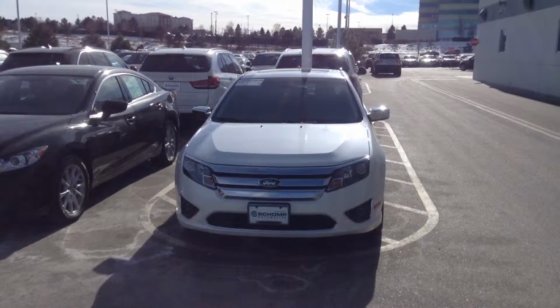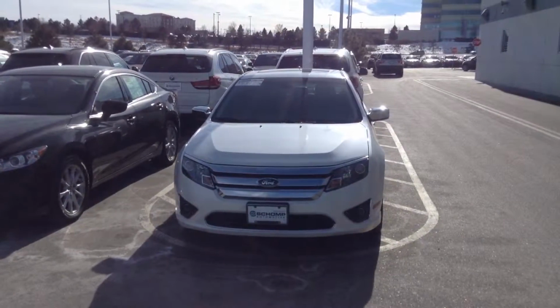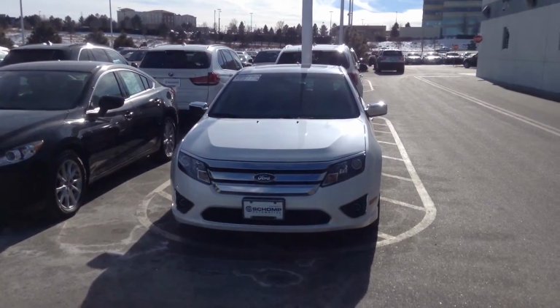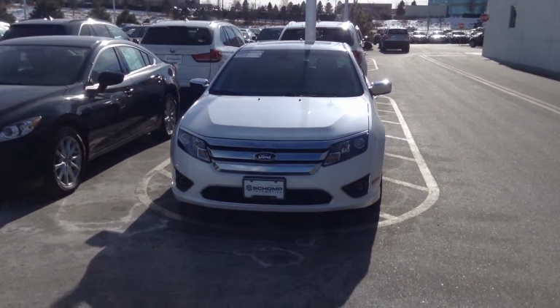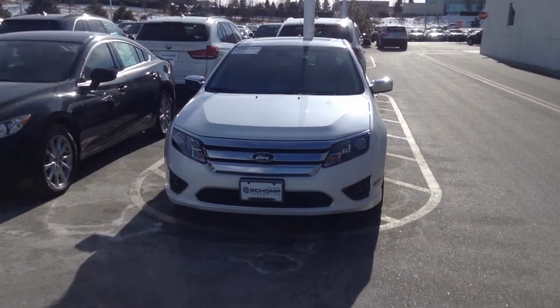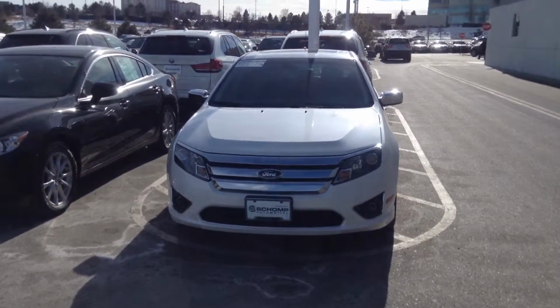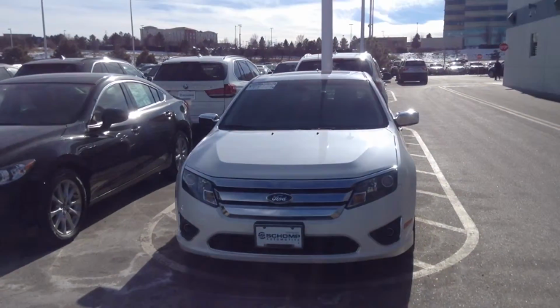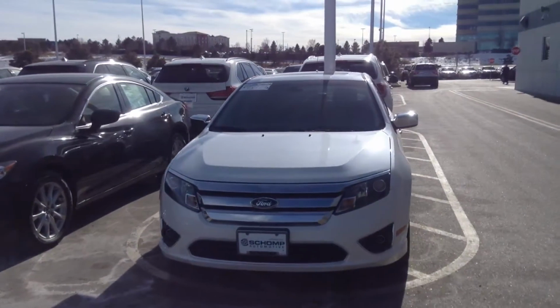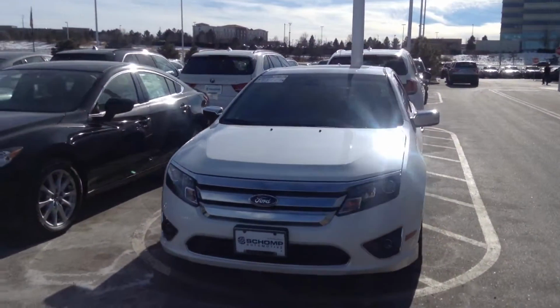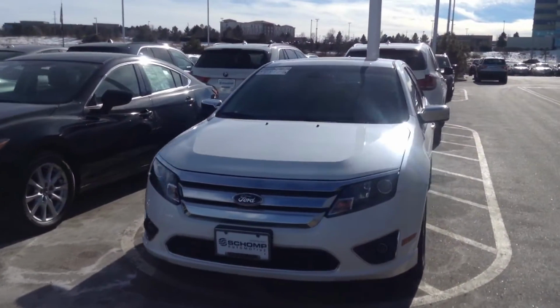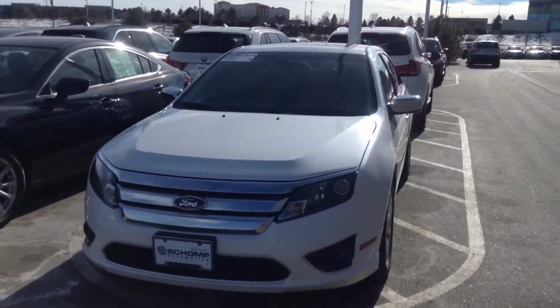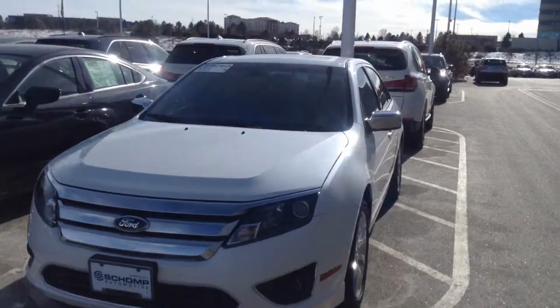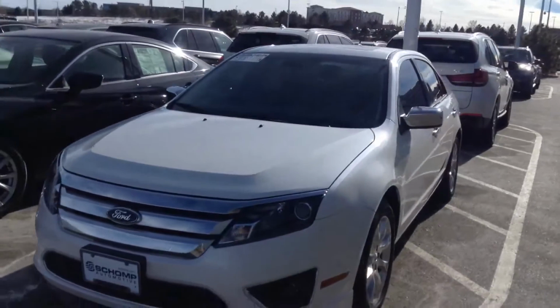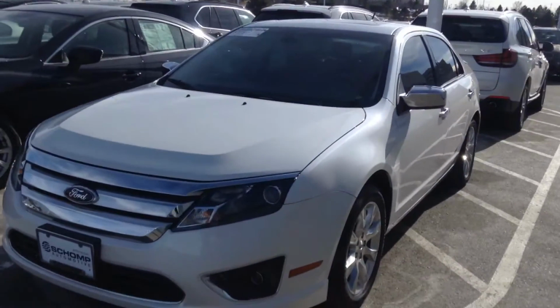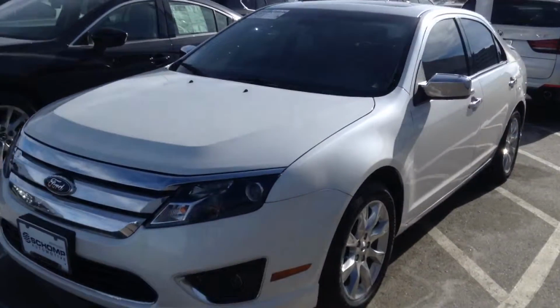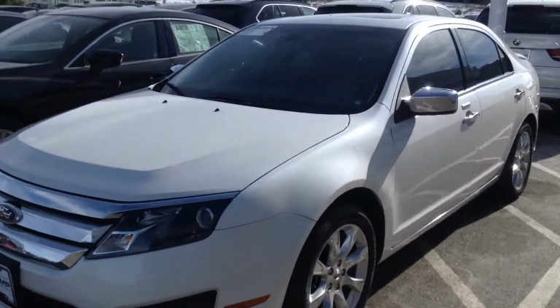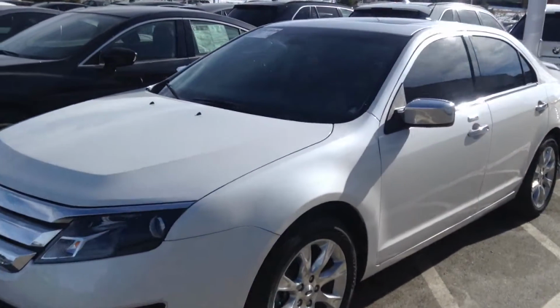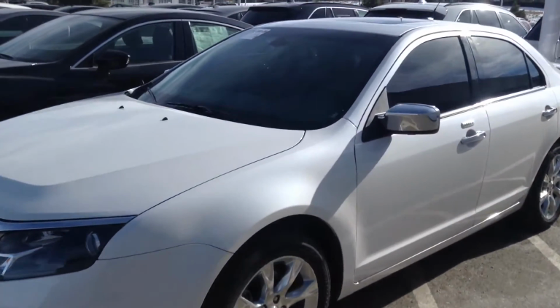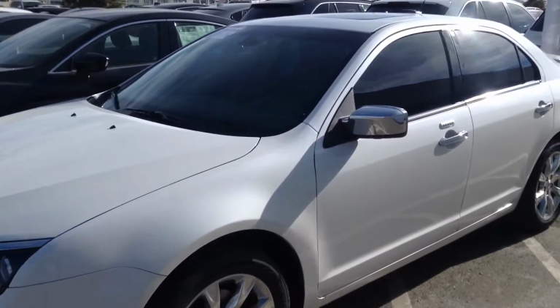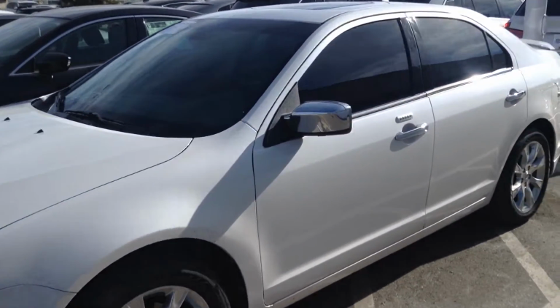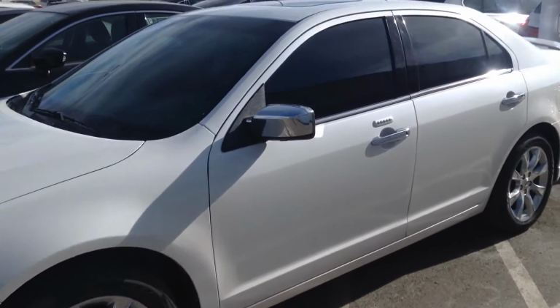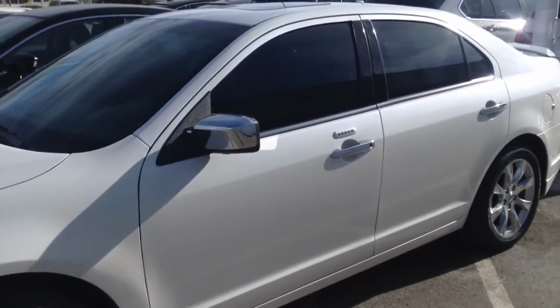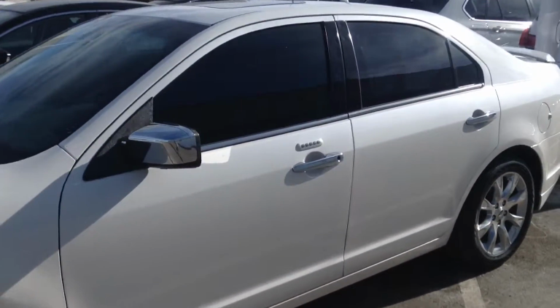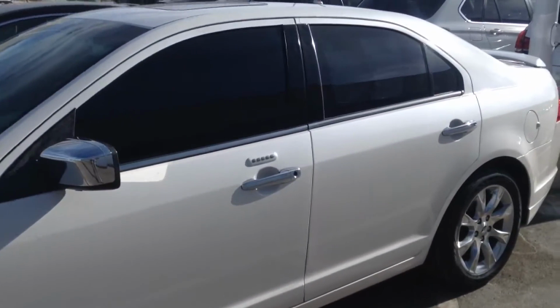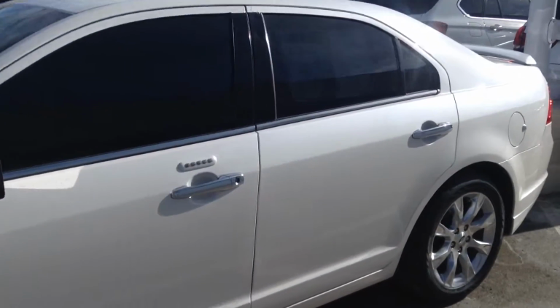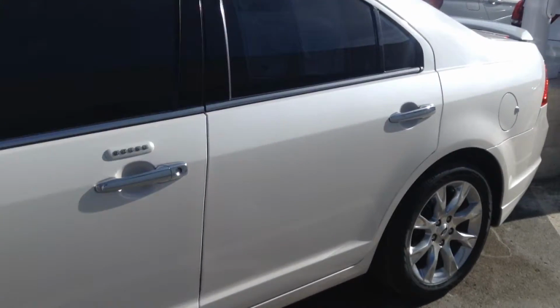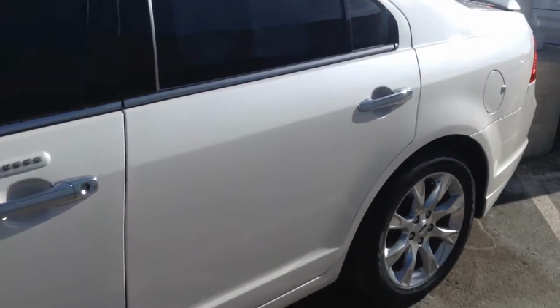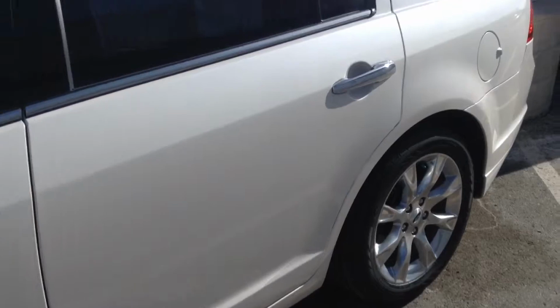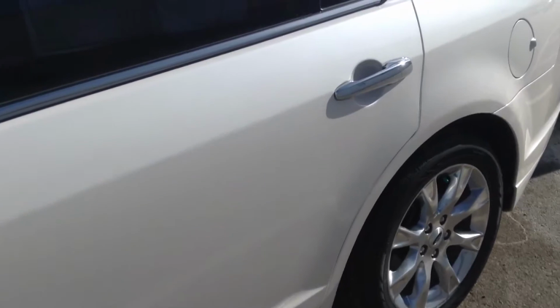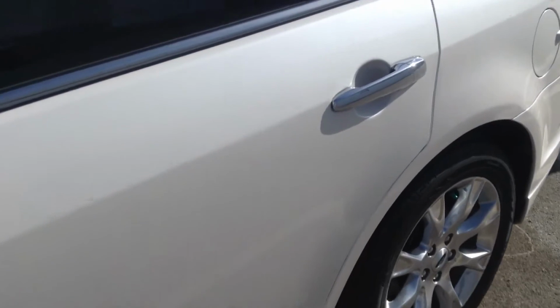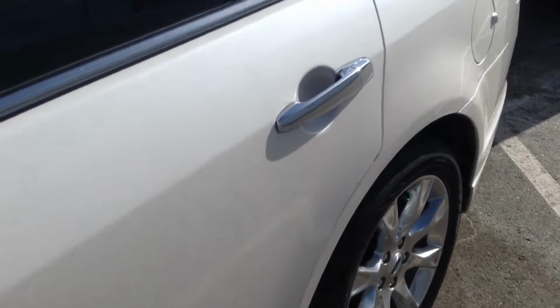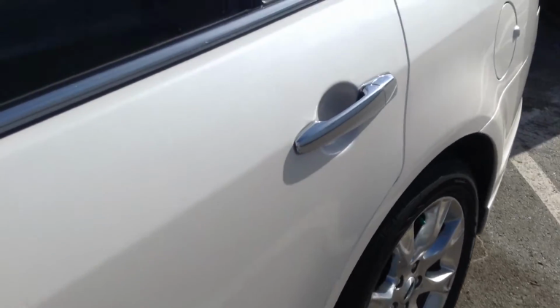Hi Kenneth, this is Tyler at Shop BMW. I just want to give you a close look at the Ford Fusion. The side looks like it's in great shape. You don't see any dents or dings.